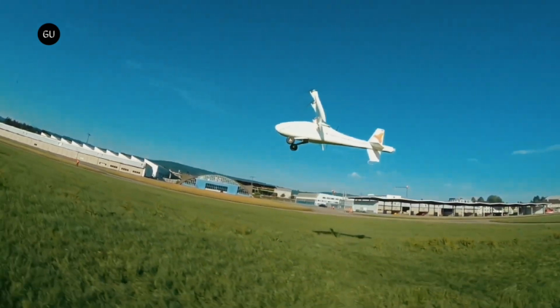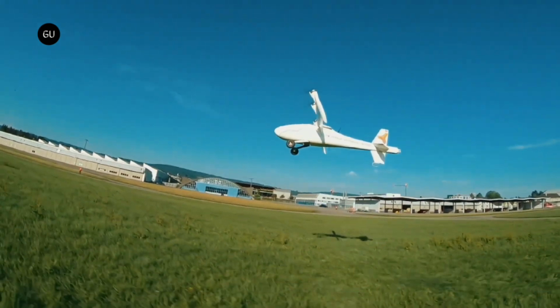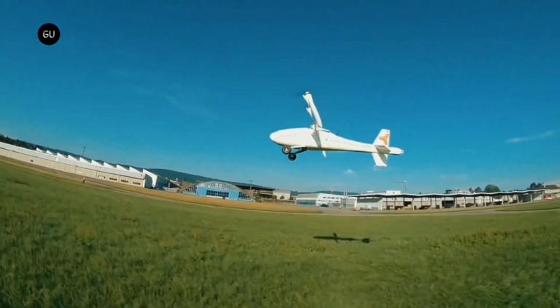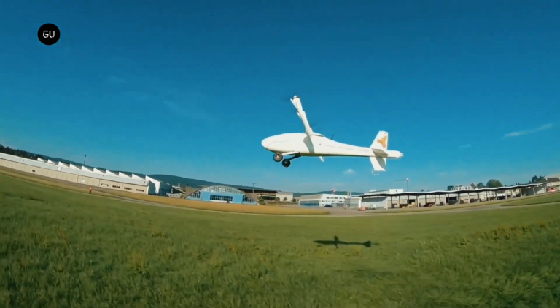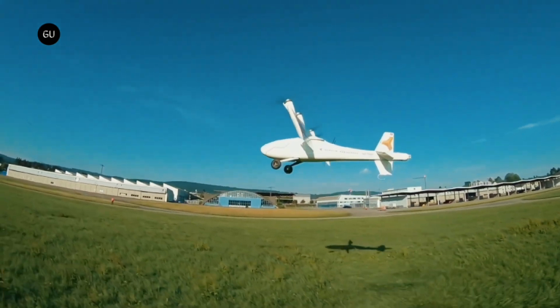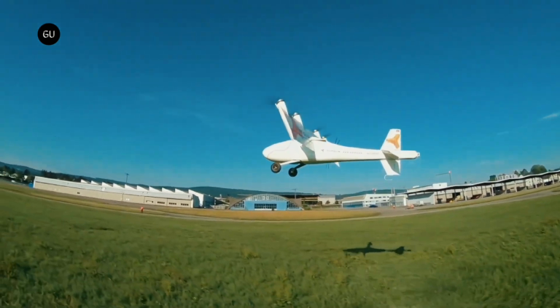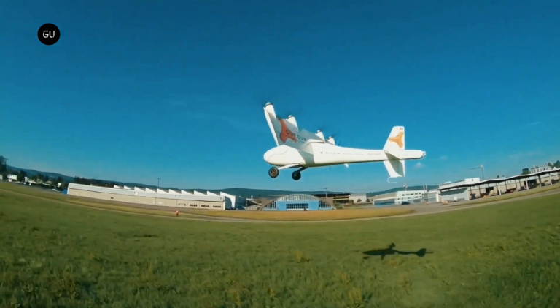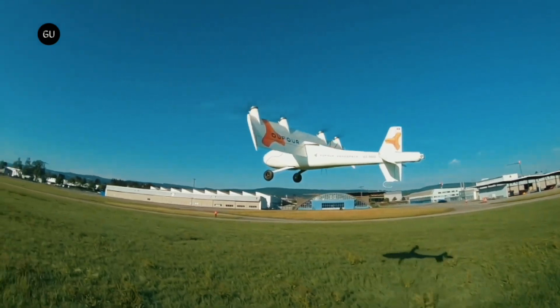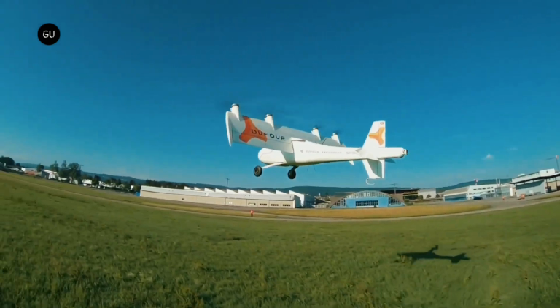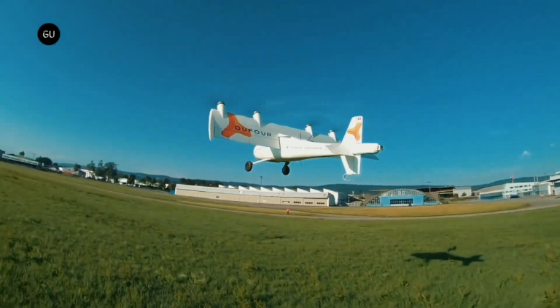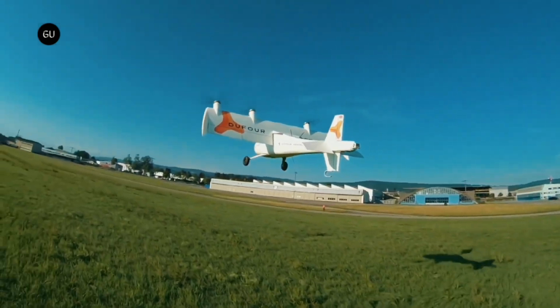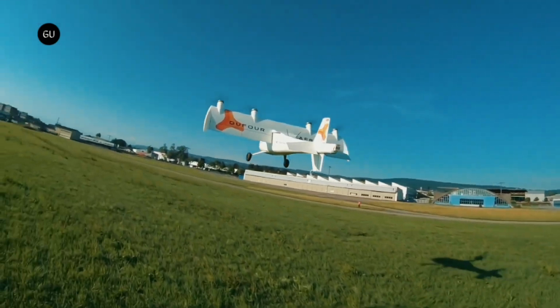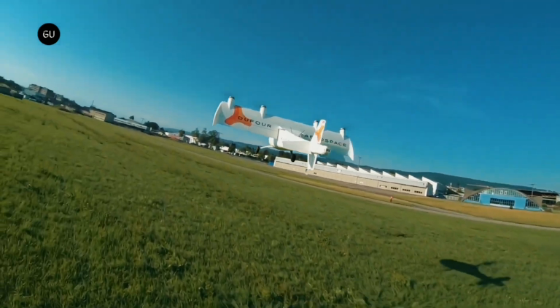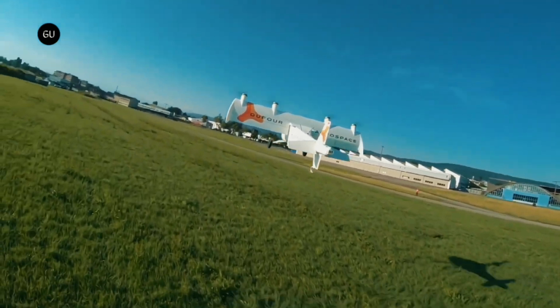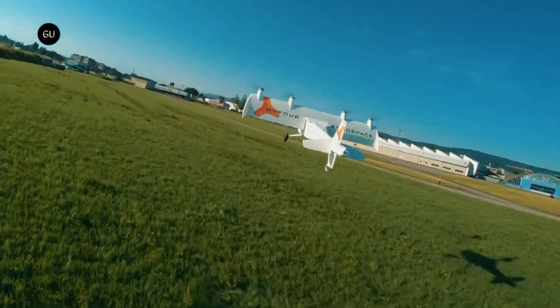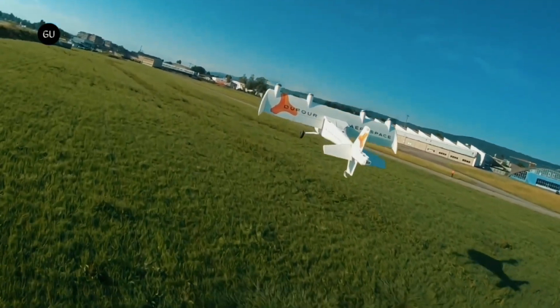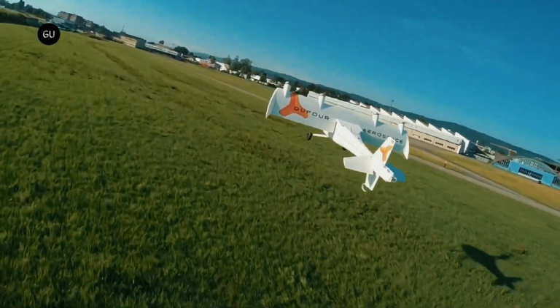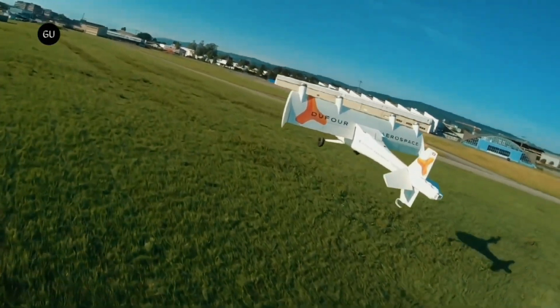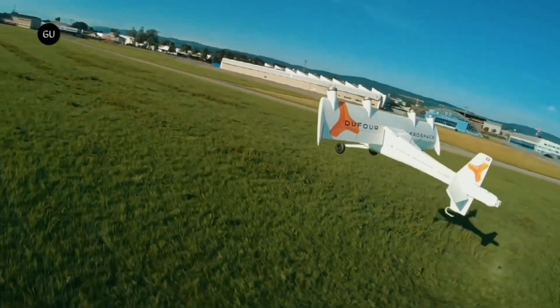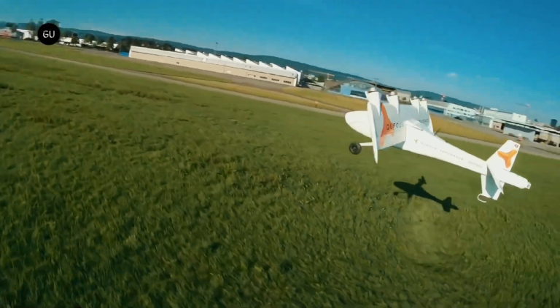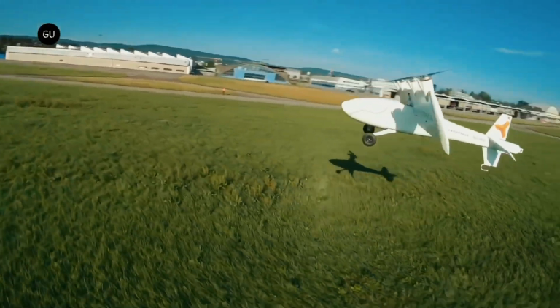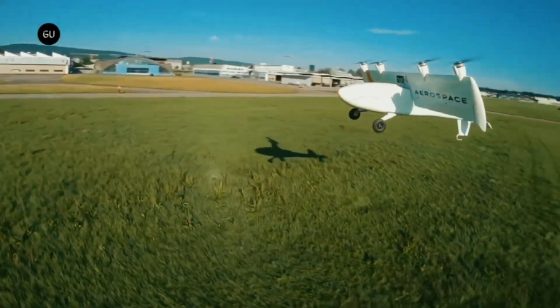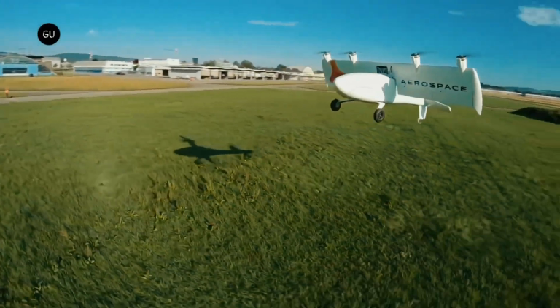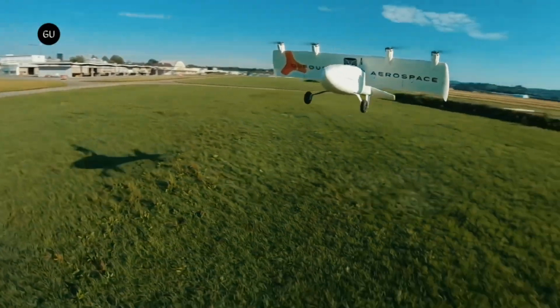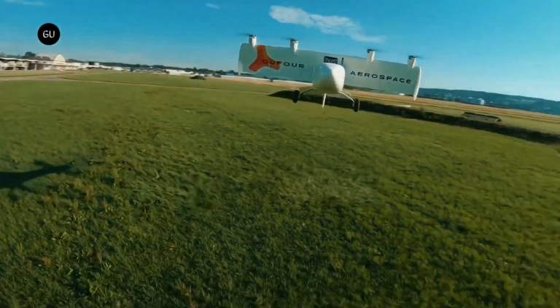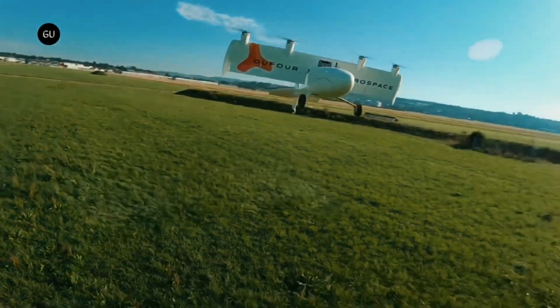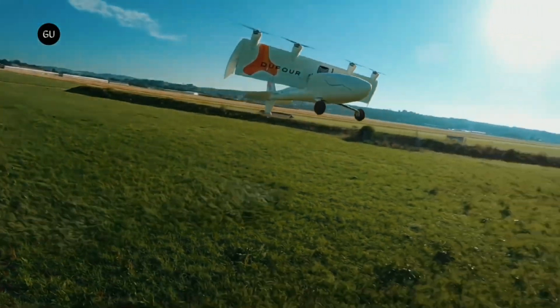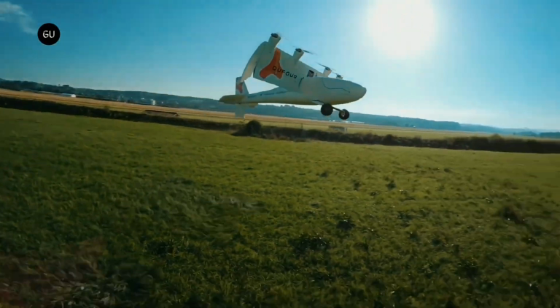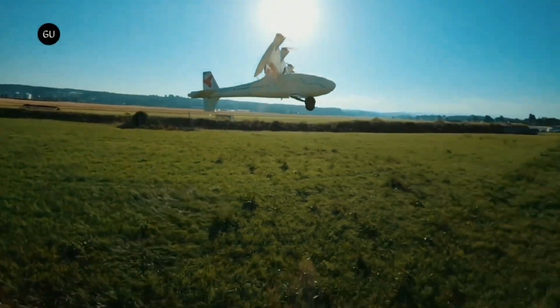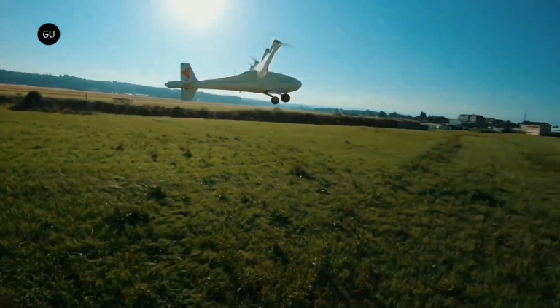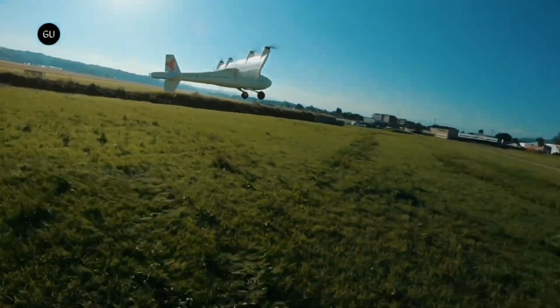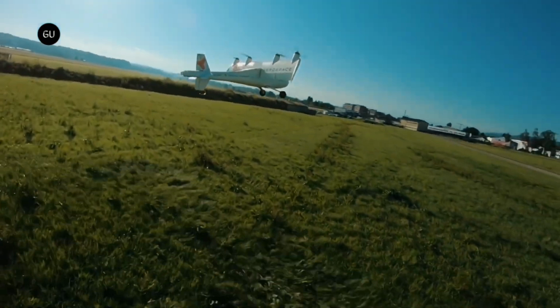It is equipped with hybrid electric propulsion for increased range, and its essential flight systems are fully redundant. This will enable operations in uncontrolled airspace over sparsely populated areas, as per EASA's Specific Assurance and Integrity Level 4.